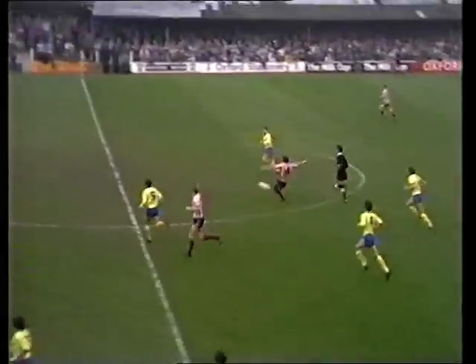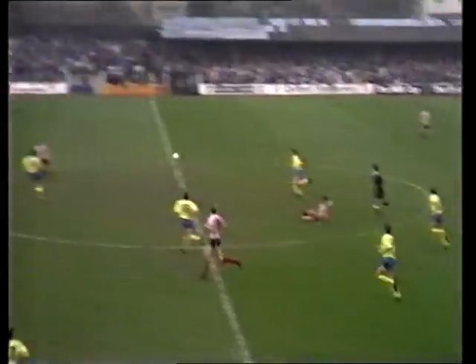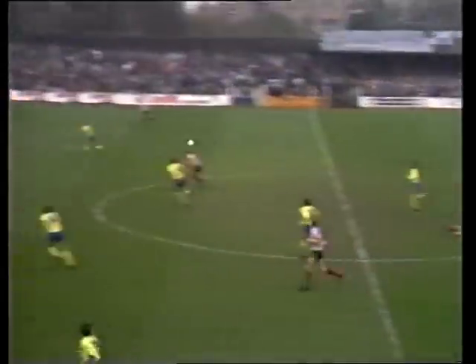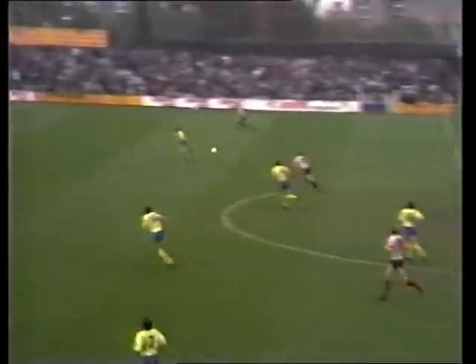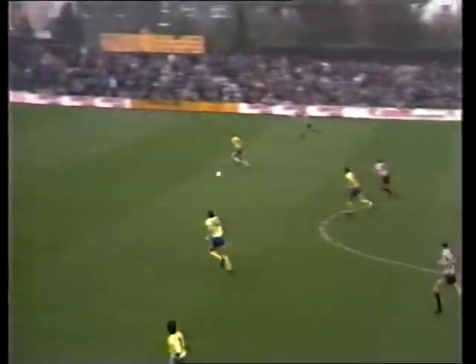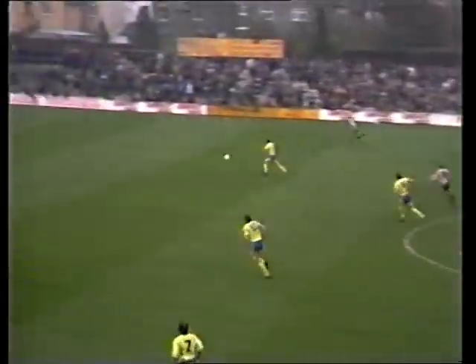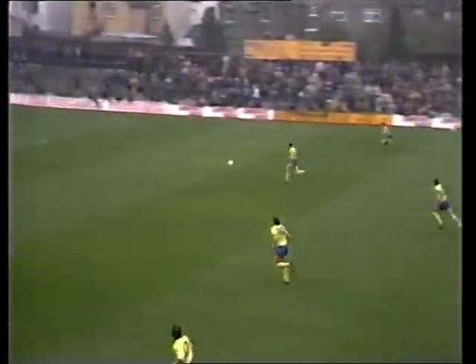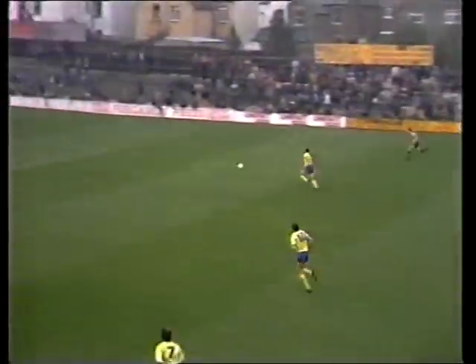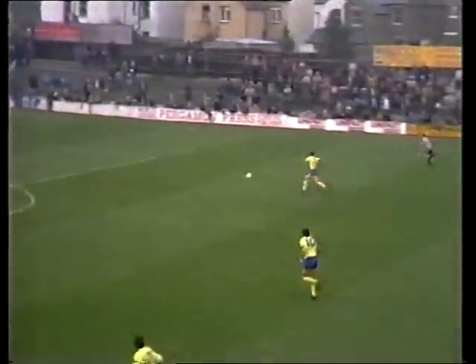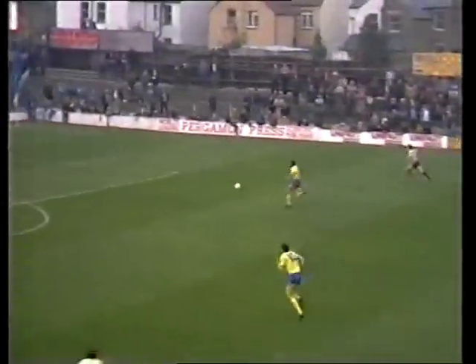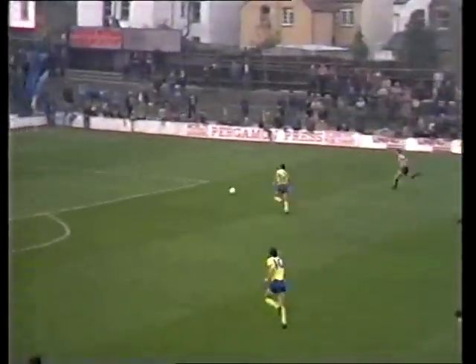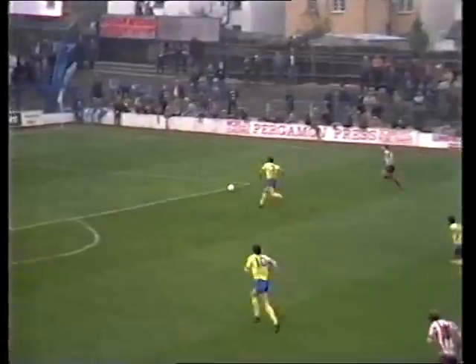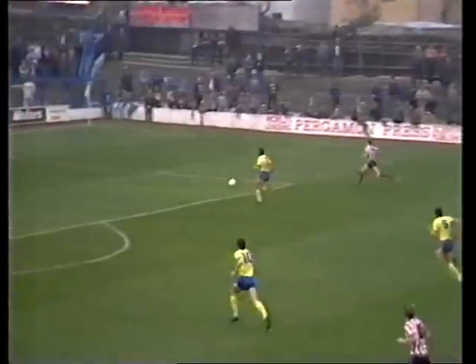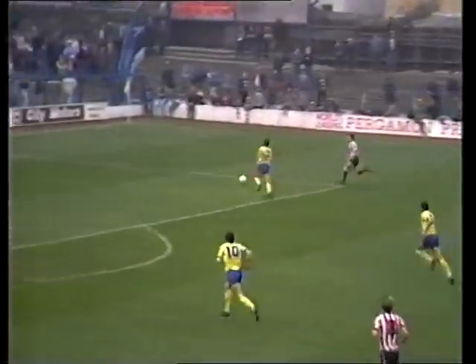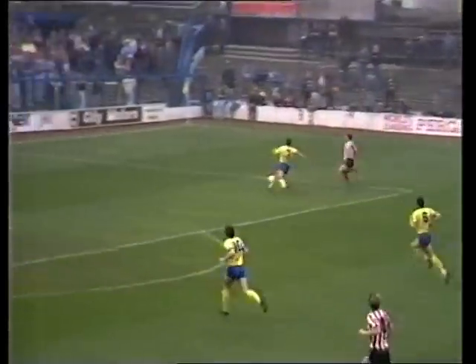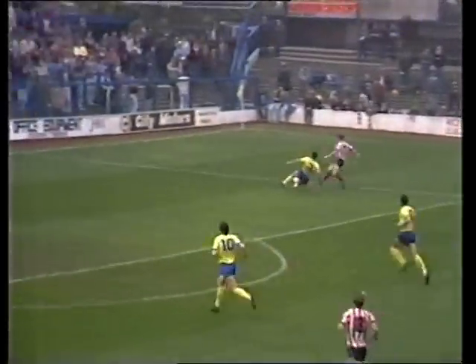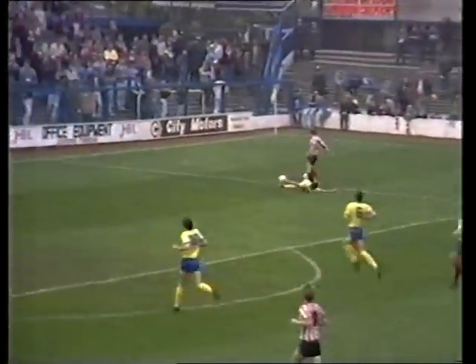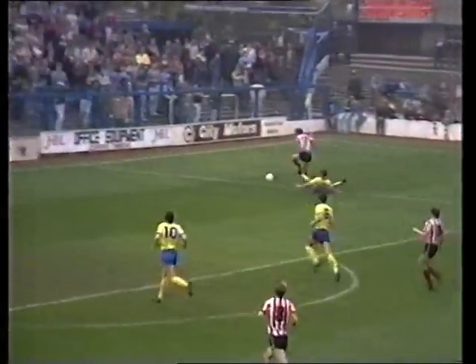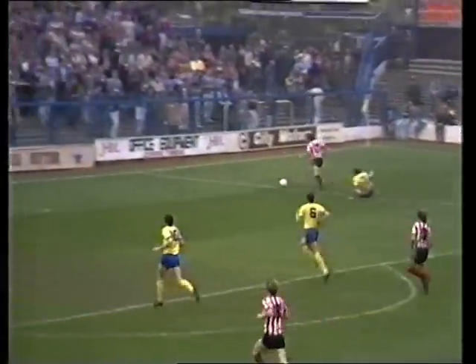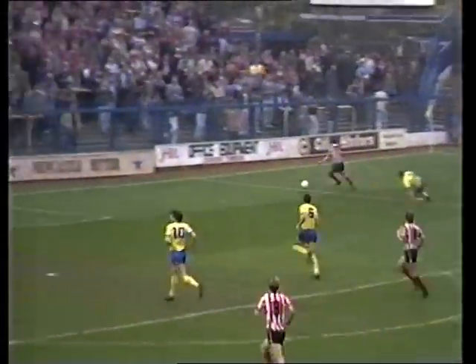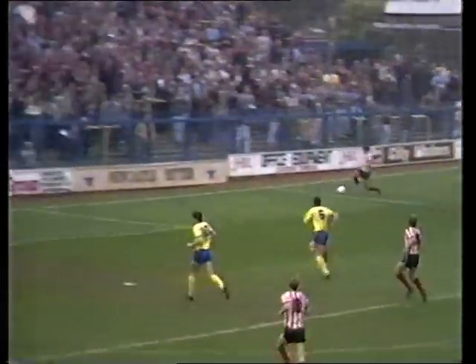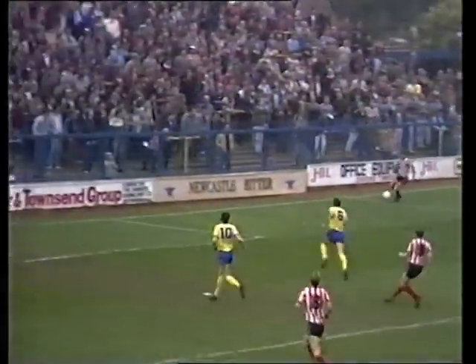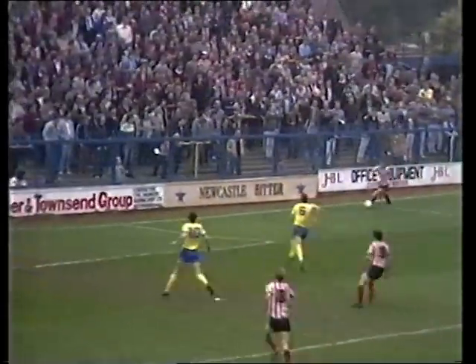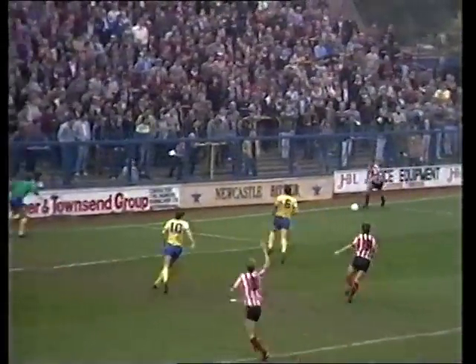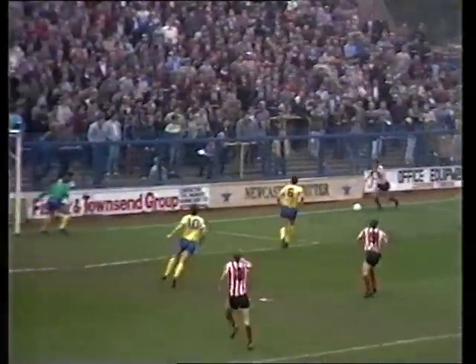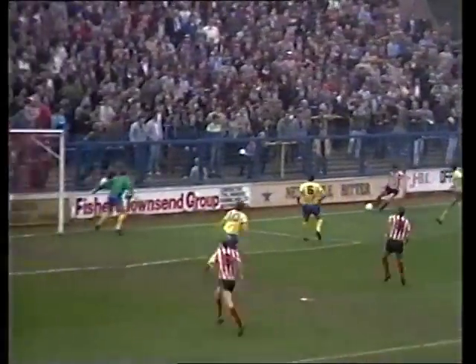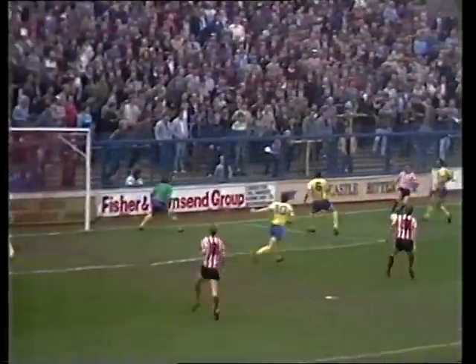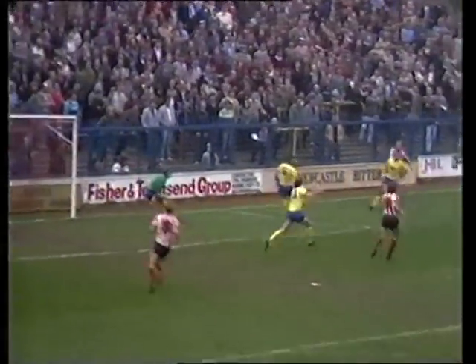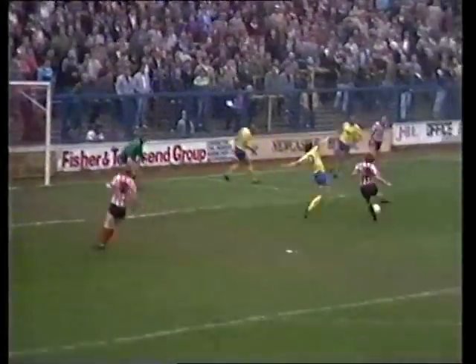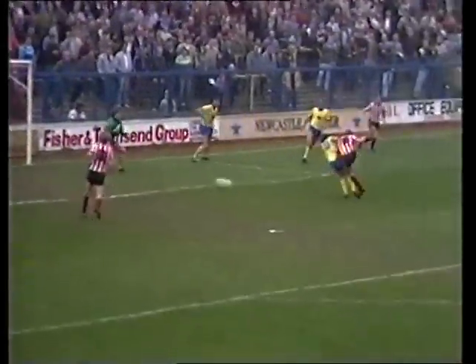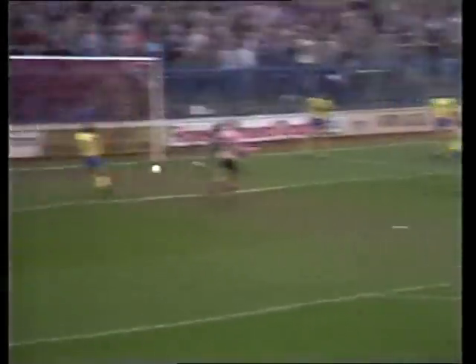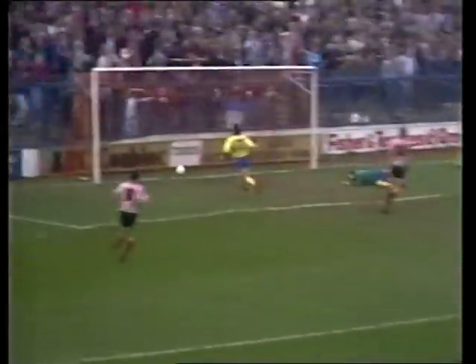But just four minutes before half-time came the equaliser. Colin Morris beat his man and Keith Edwards drove it home to make it one-all at half-time.